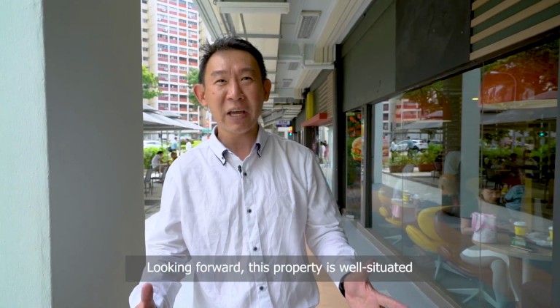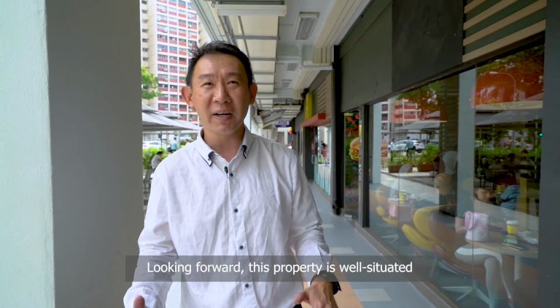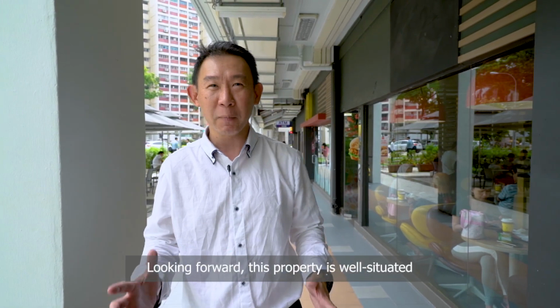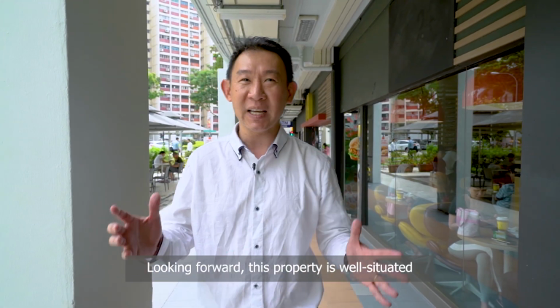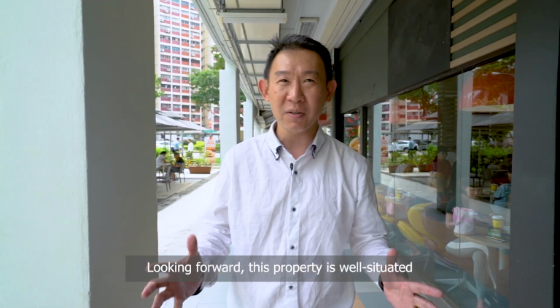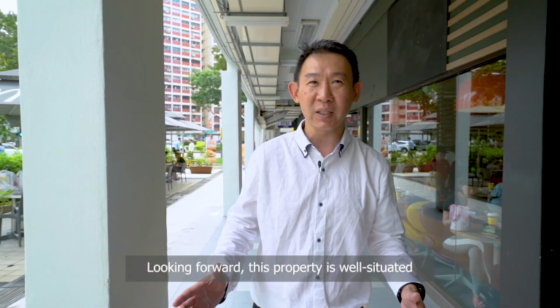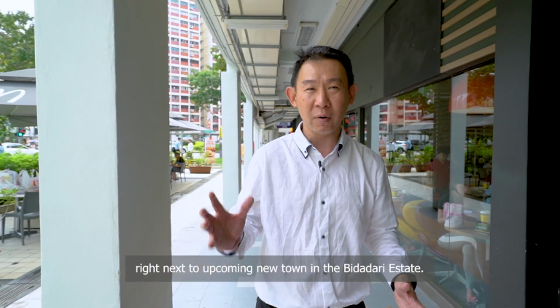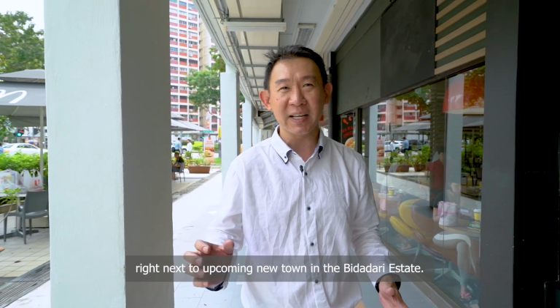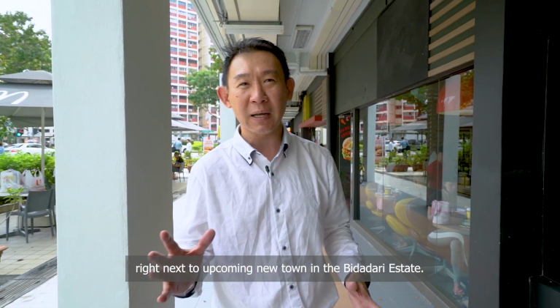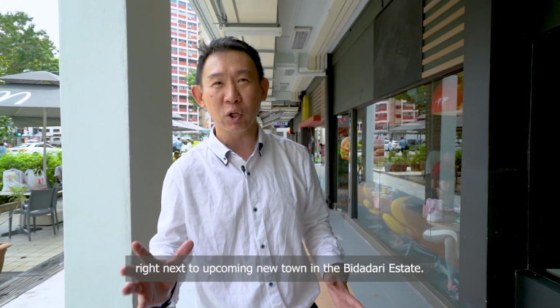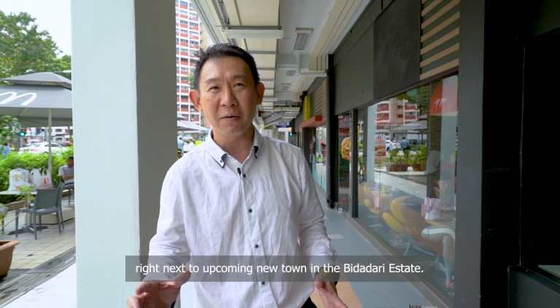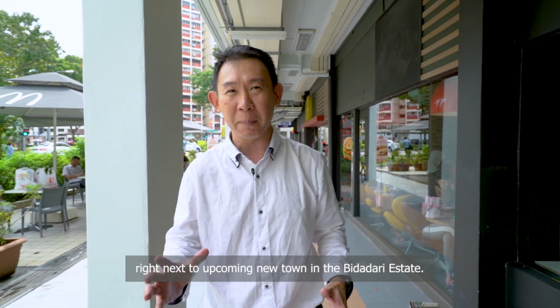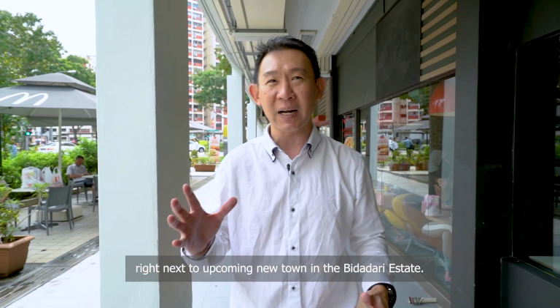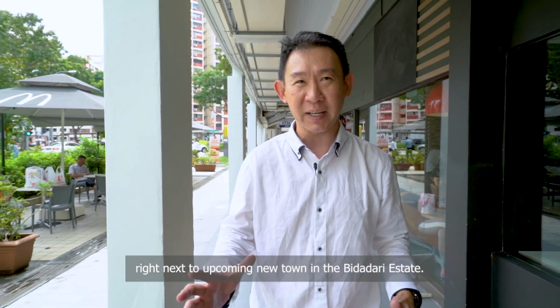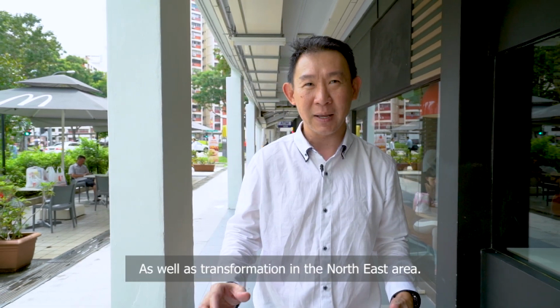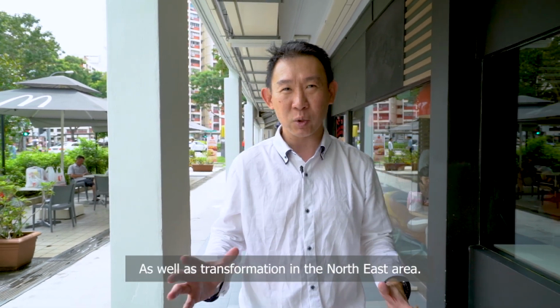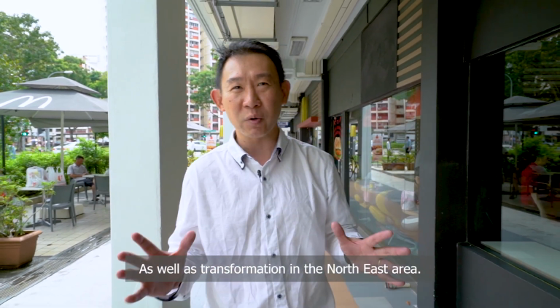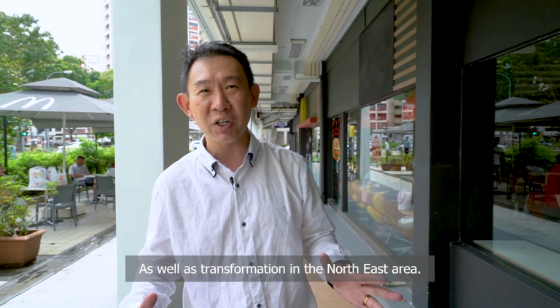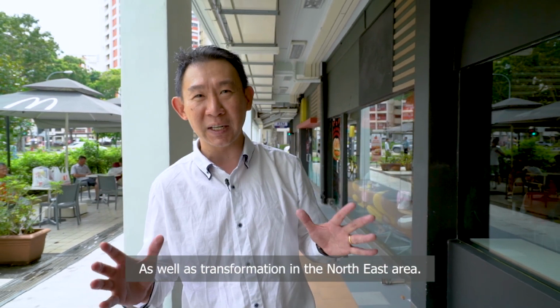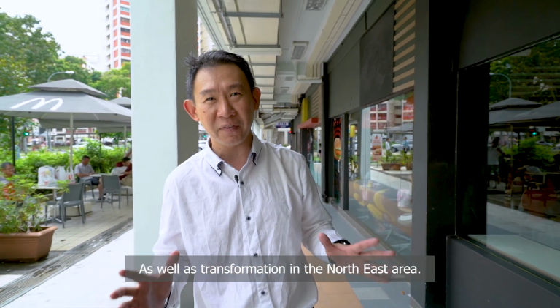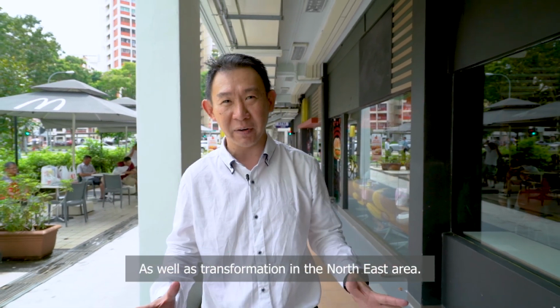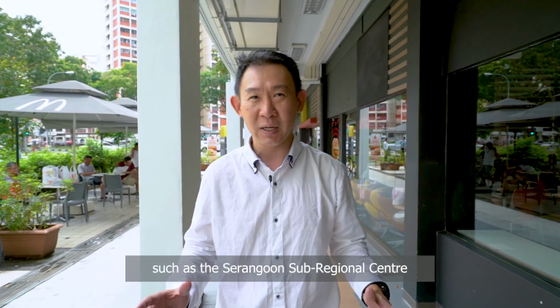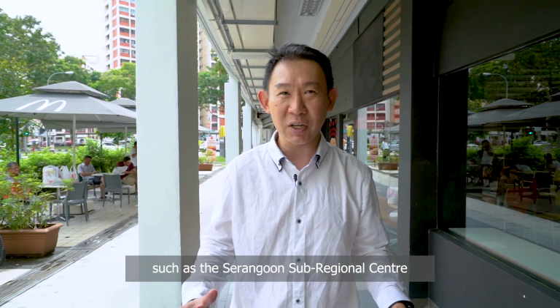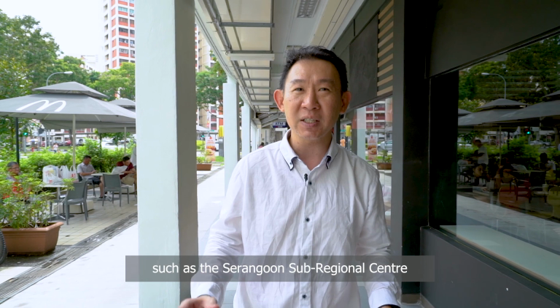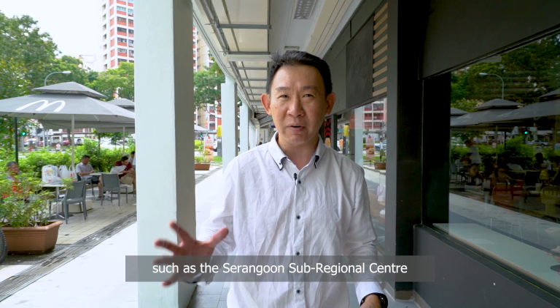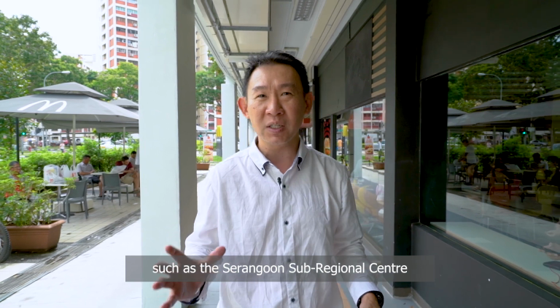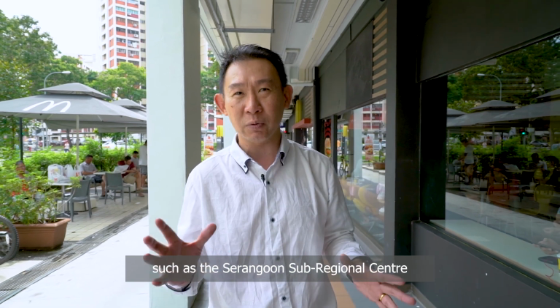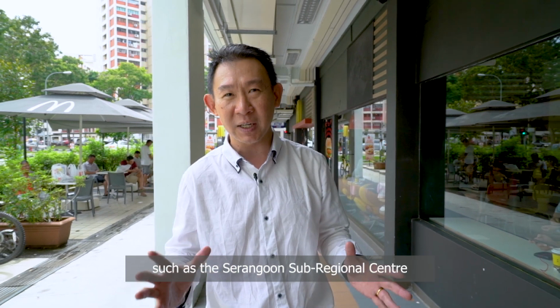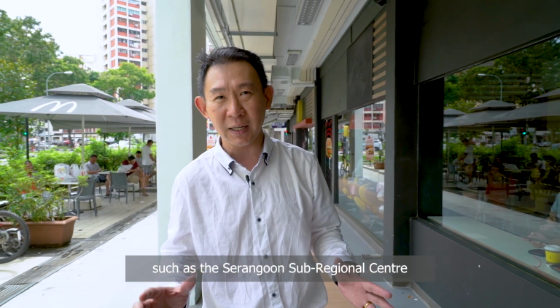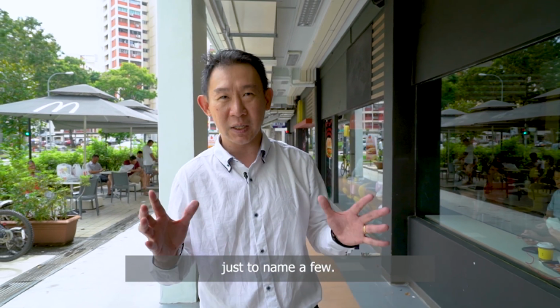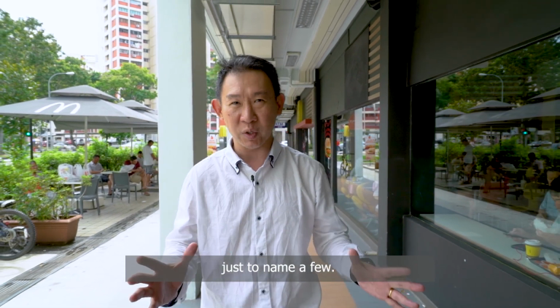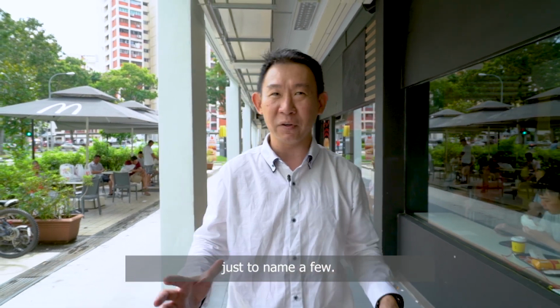Looking forward, this property is well situated right next to the upcoming new town in the Bidadari Estate, as well as transformation in the Northeast area, such as the Serangoon Saat Regional Centre, just to name a few.